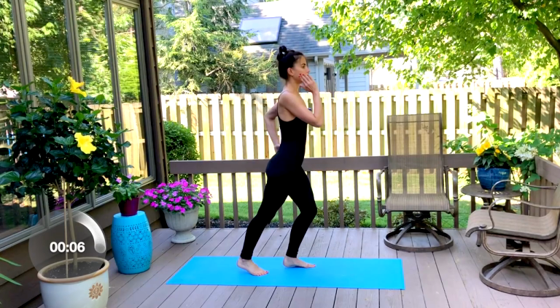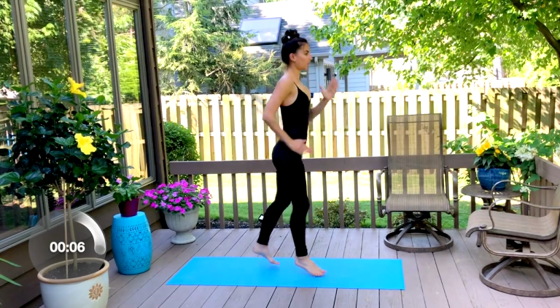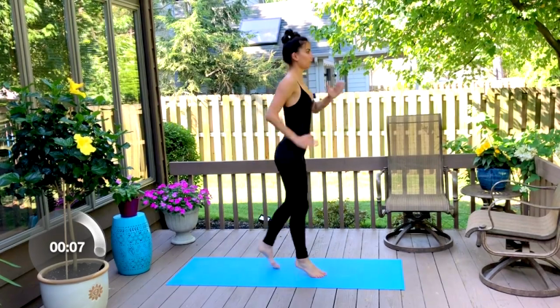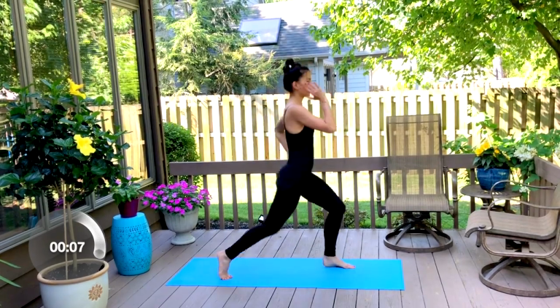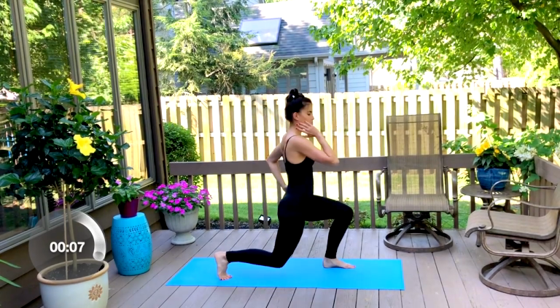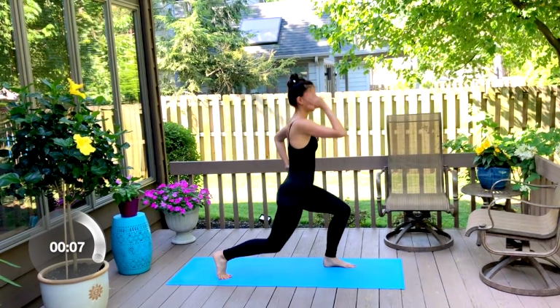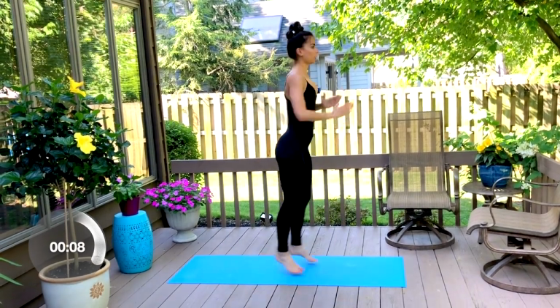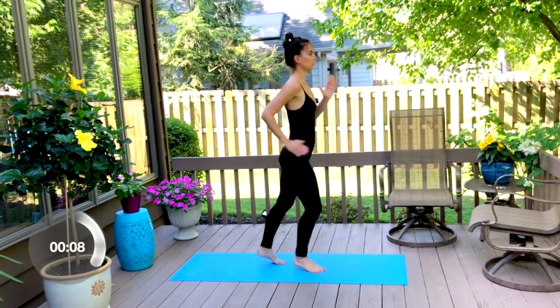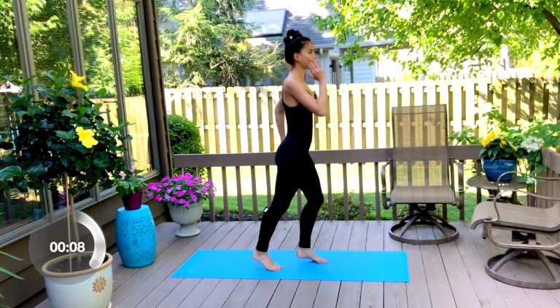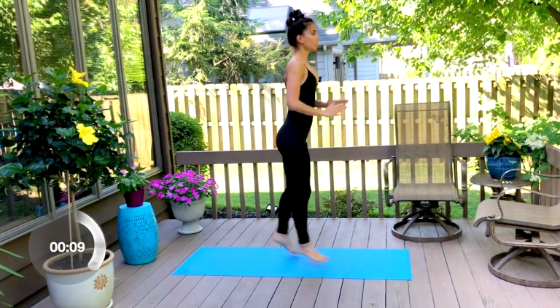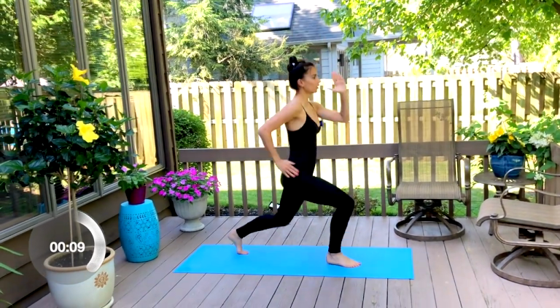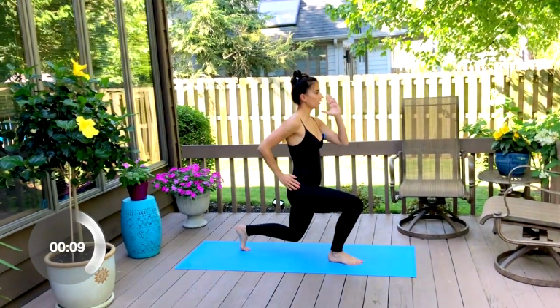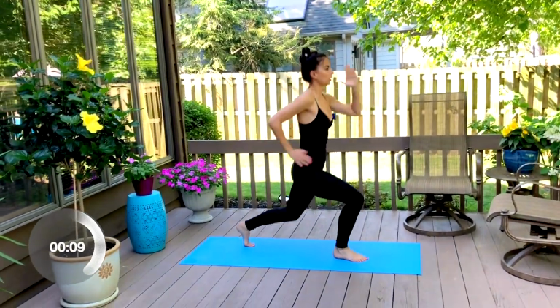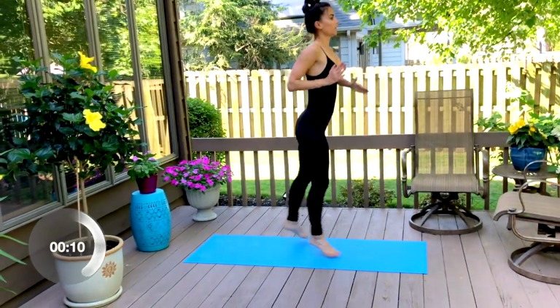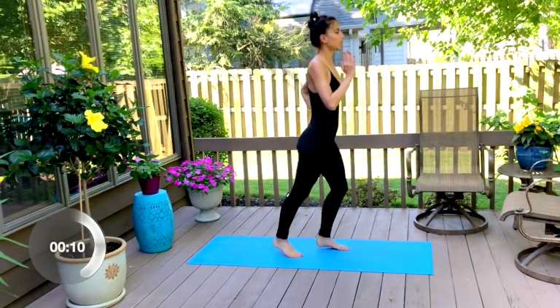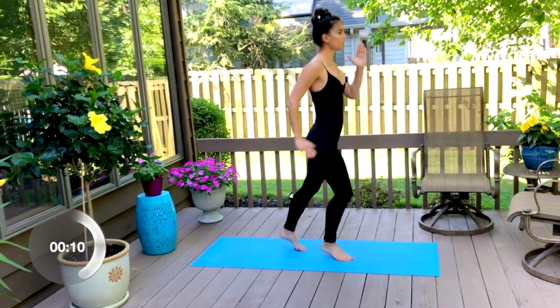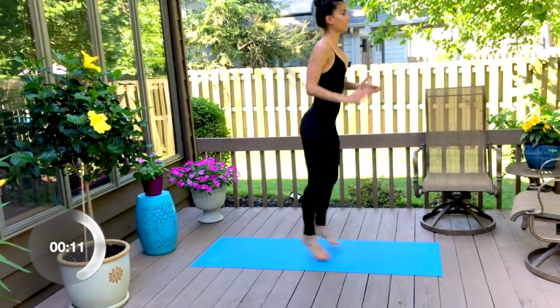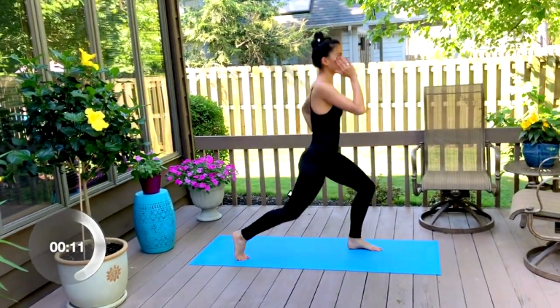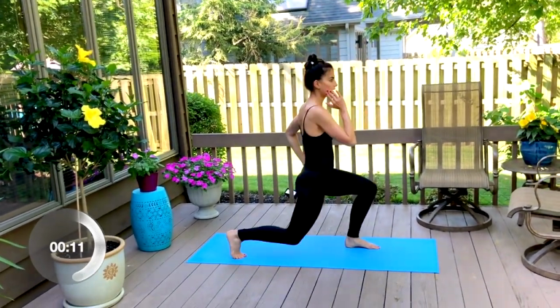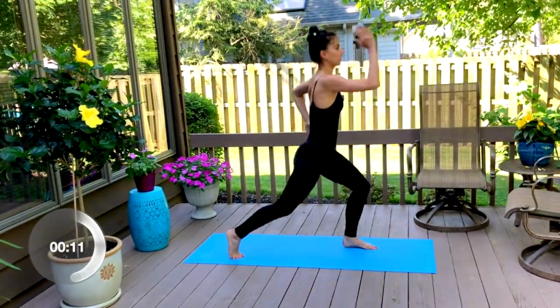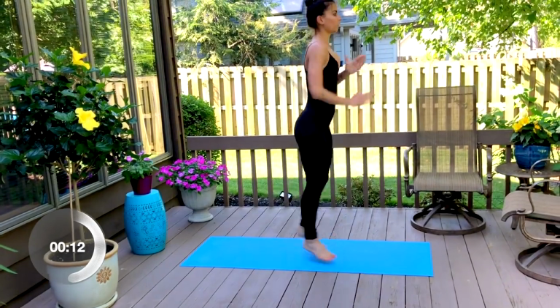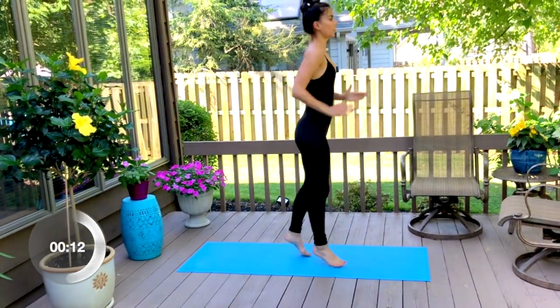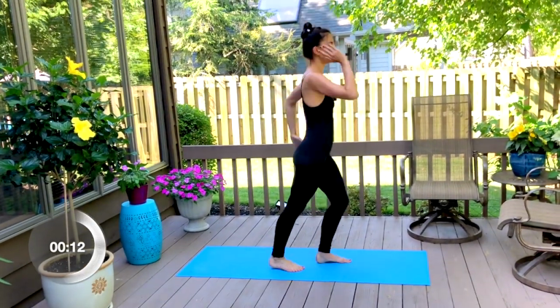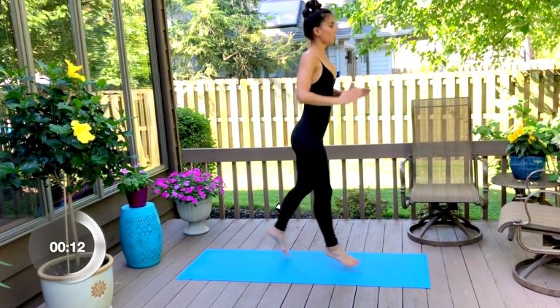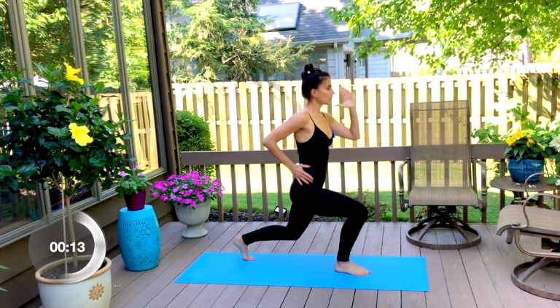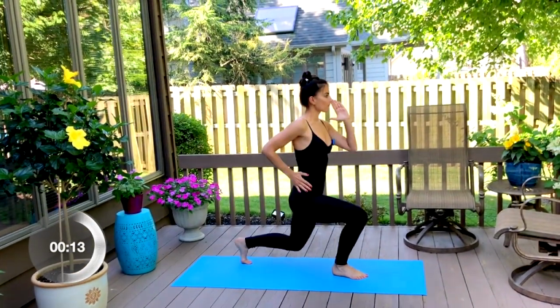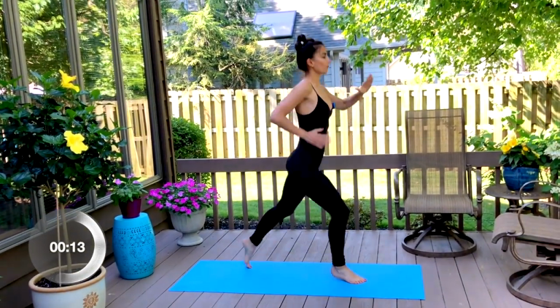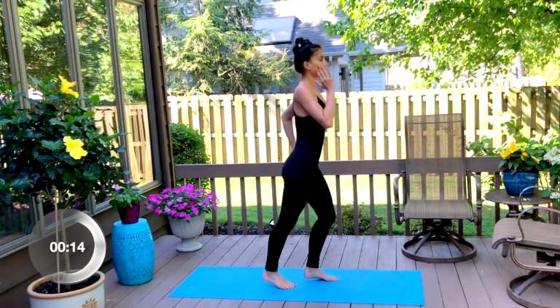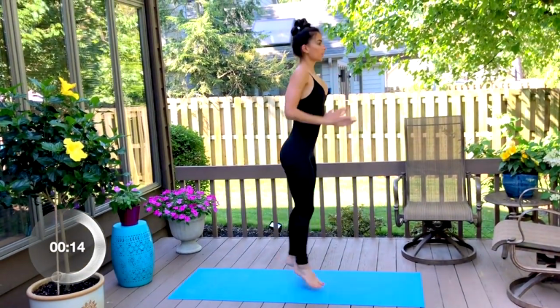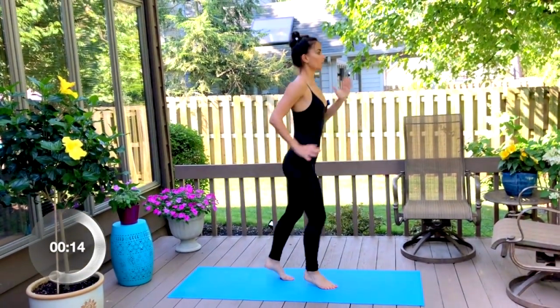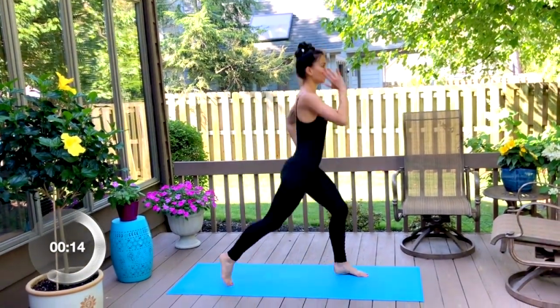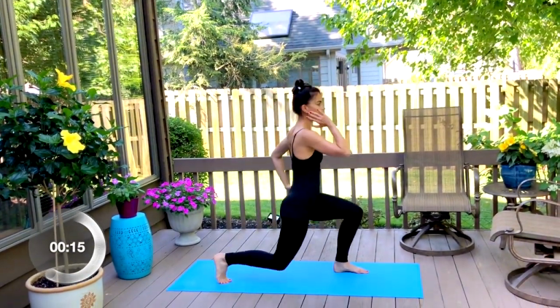This move will alternate from right to left. Make sure you drop your back knee down, and press off your front heel to change legs.